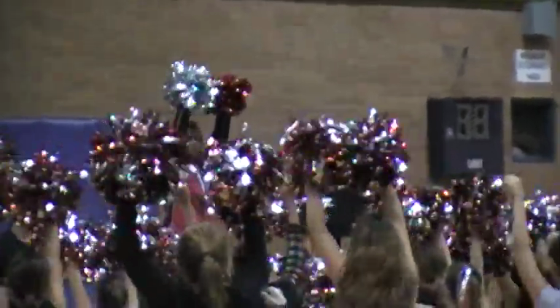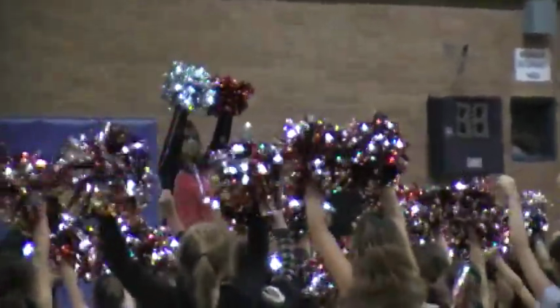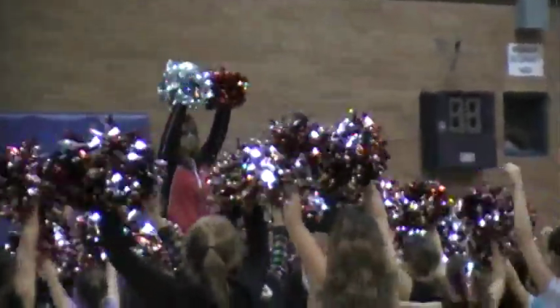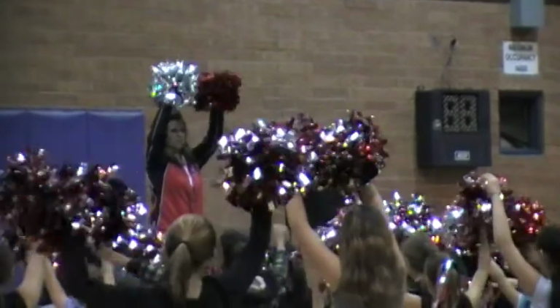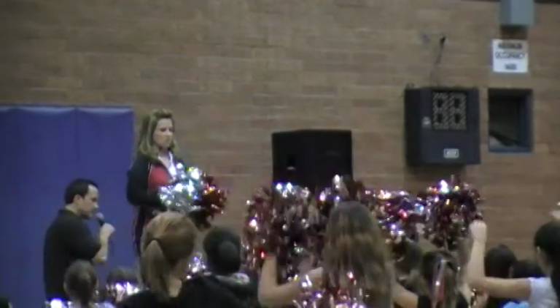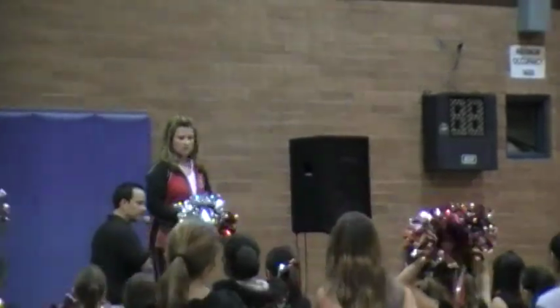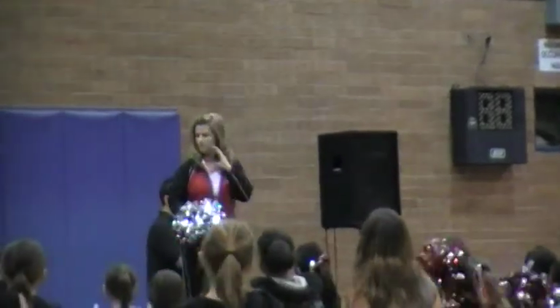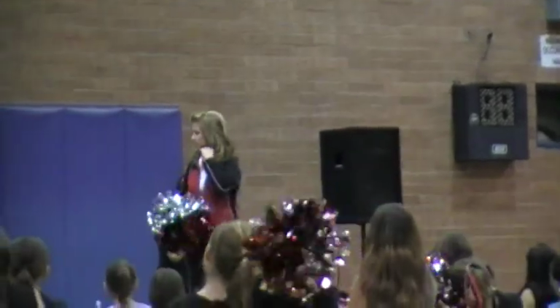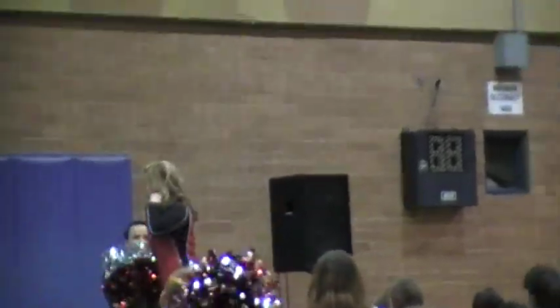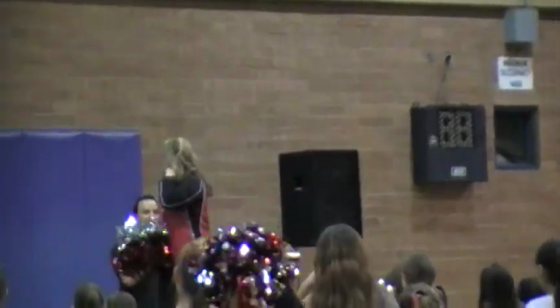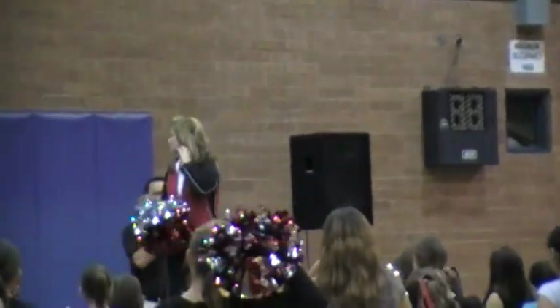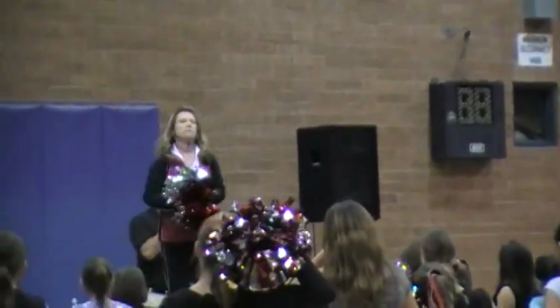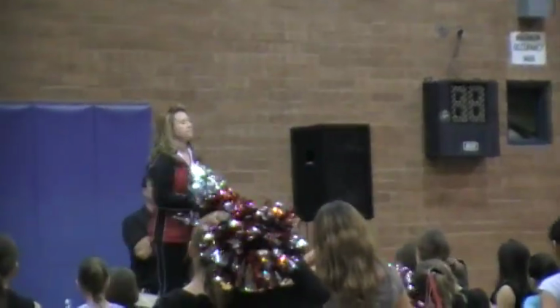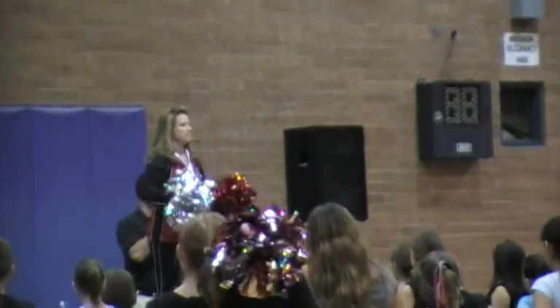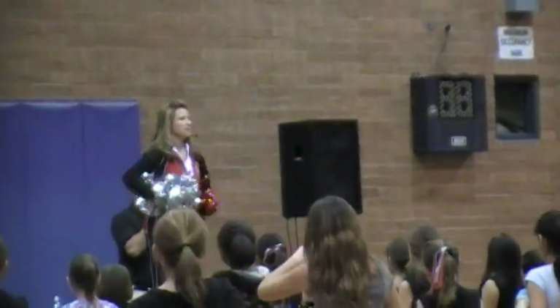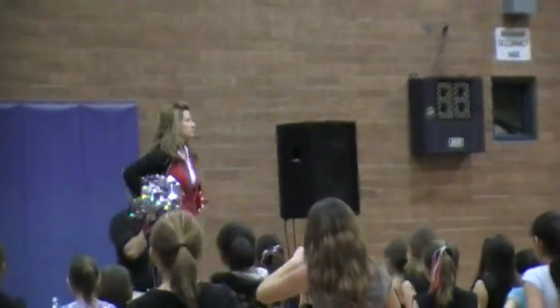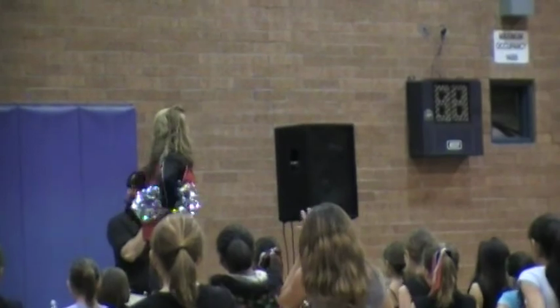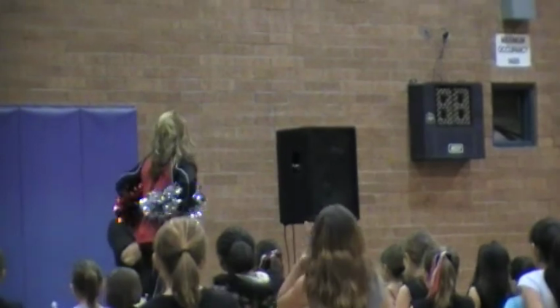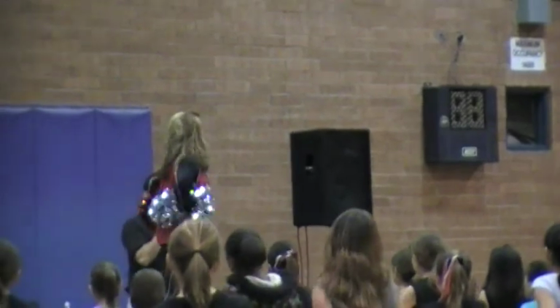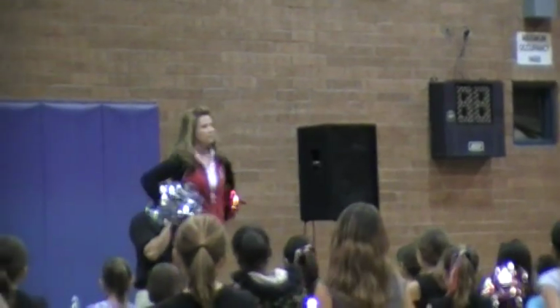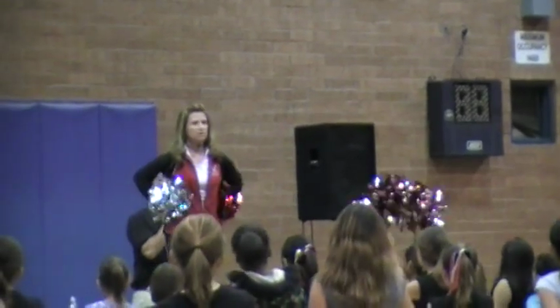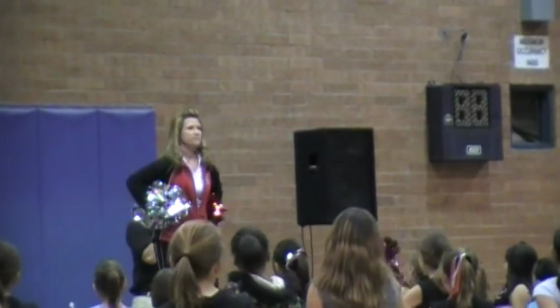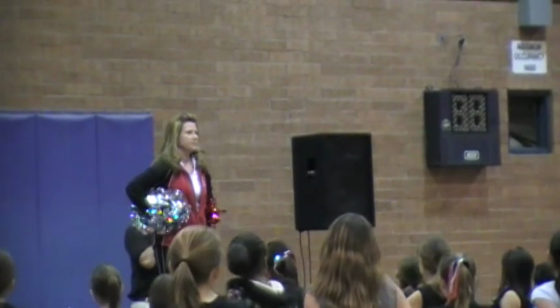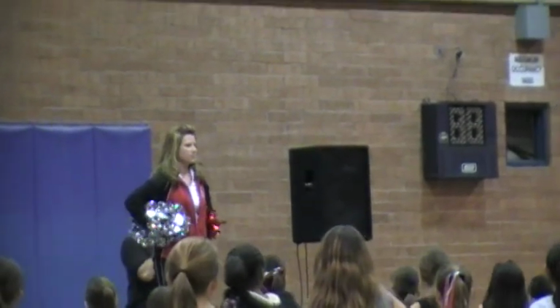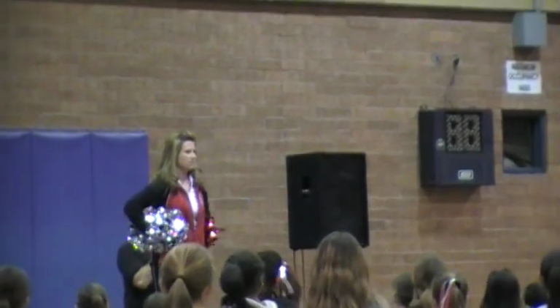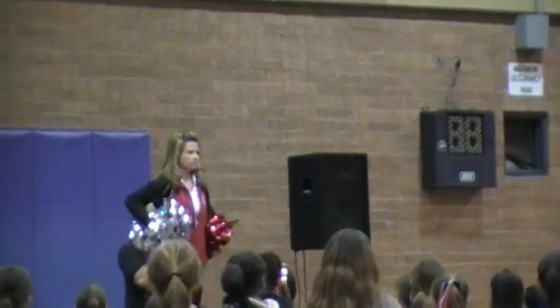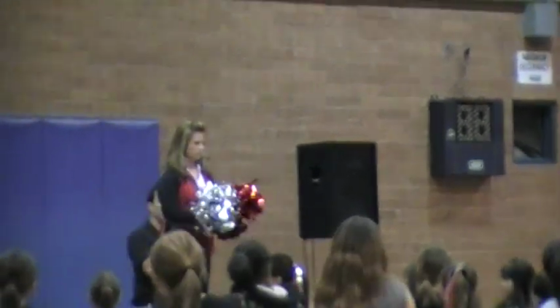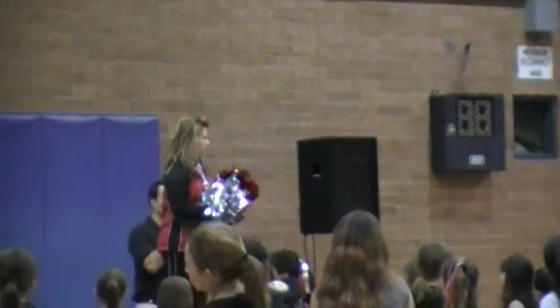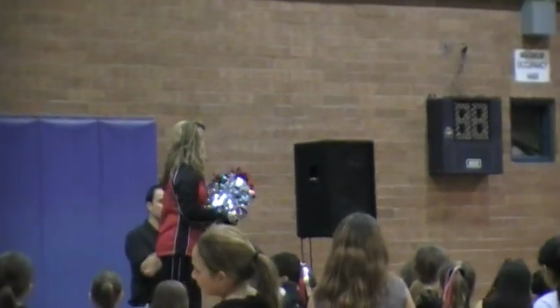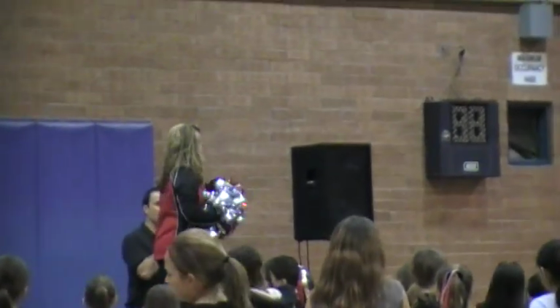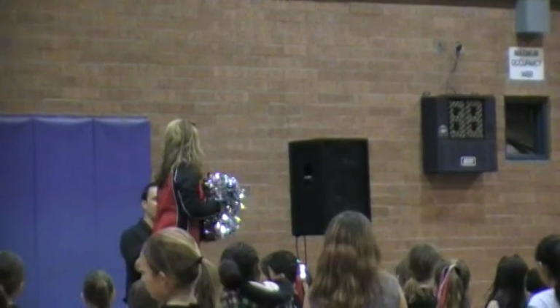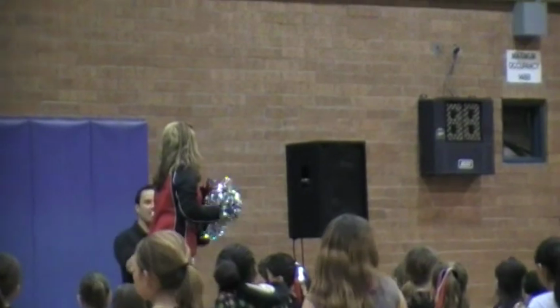Nancy, let's just do the arm motions without marching. Let's get the arm motions down first, and then we'll do it with marching. And then, guys, you need to make sure that when you're counting, you count loud.